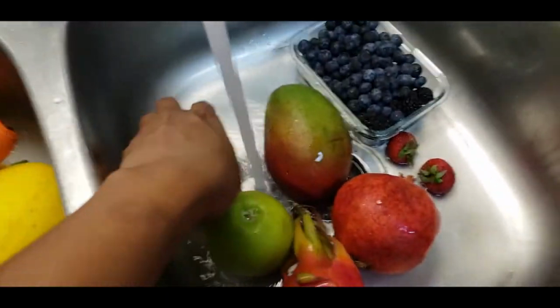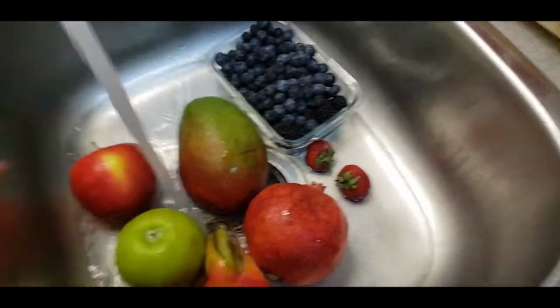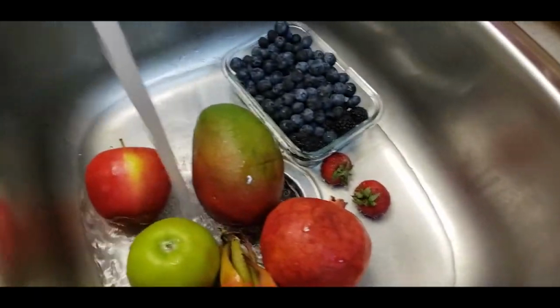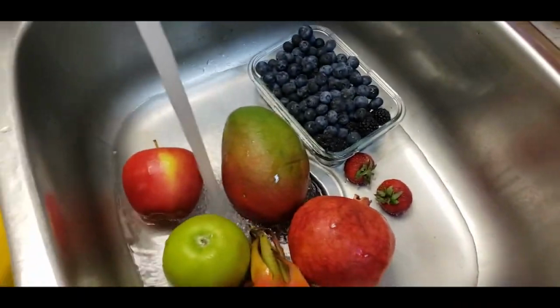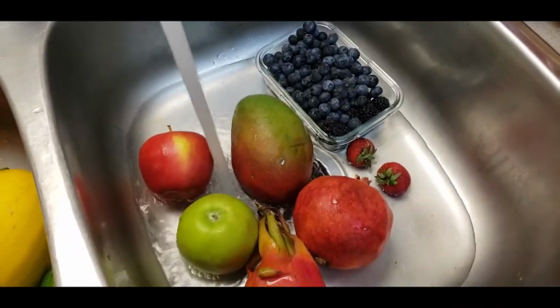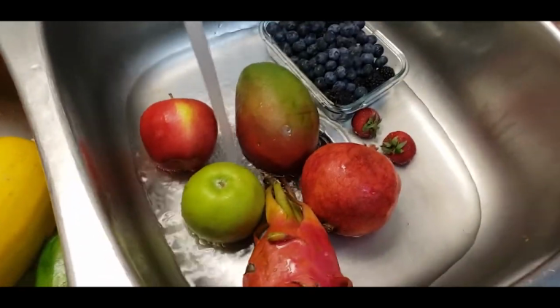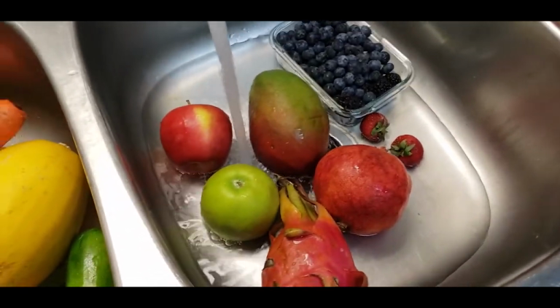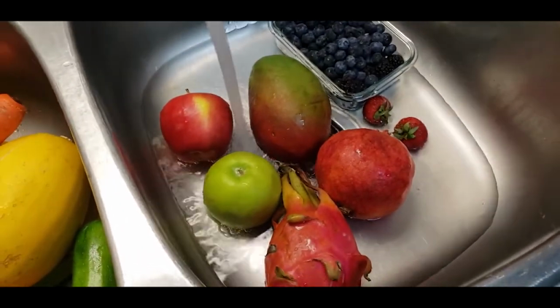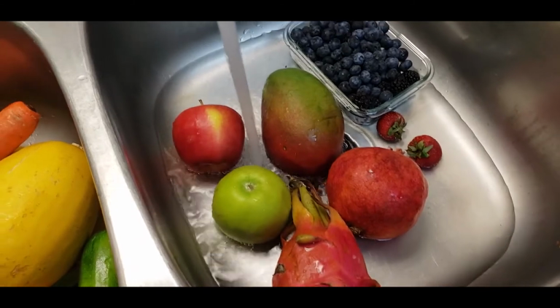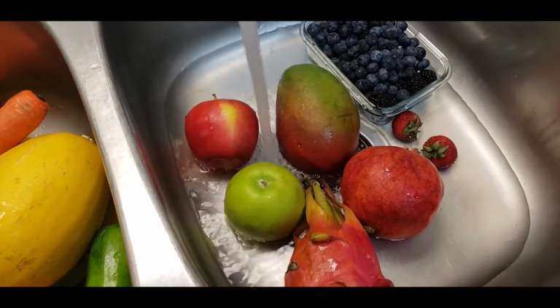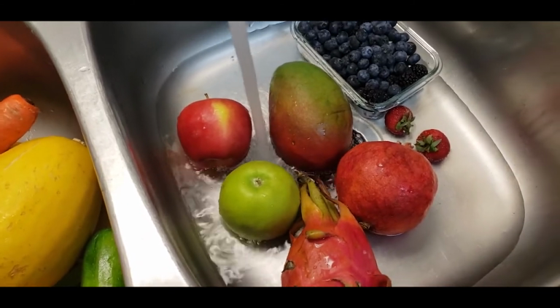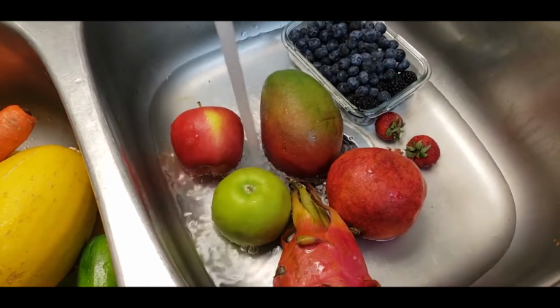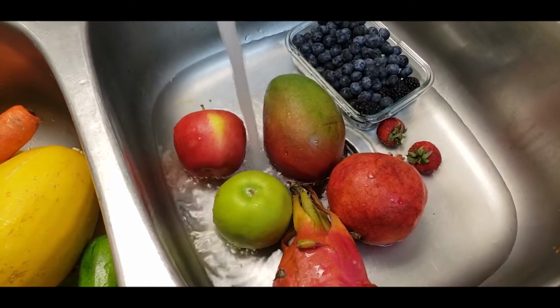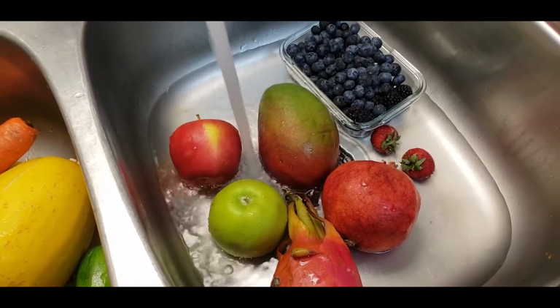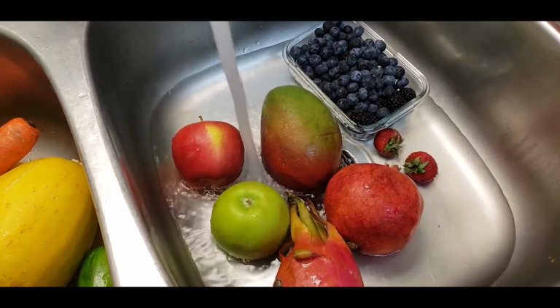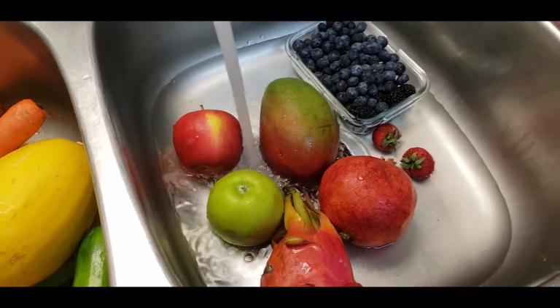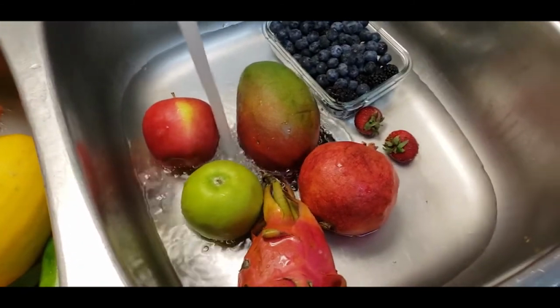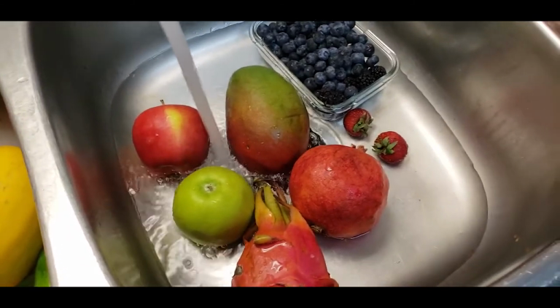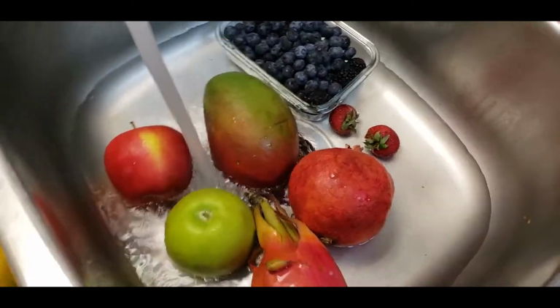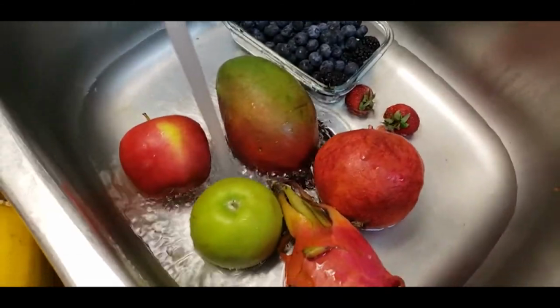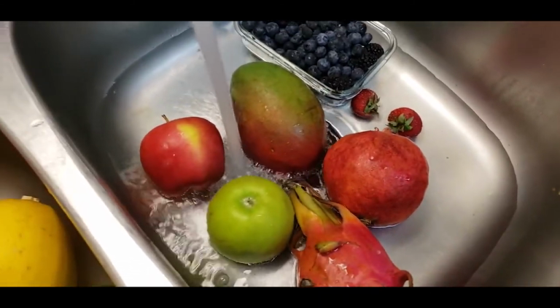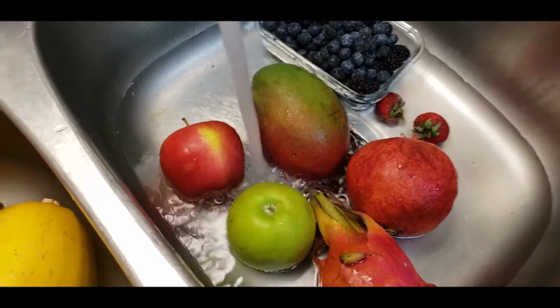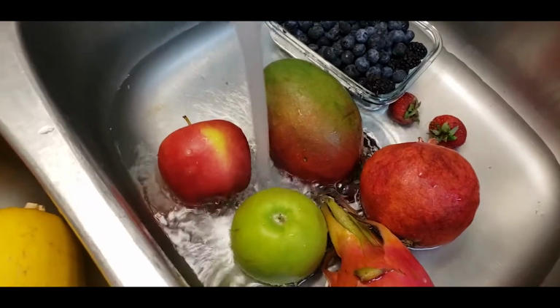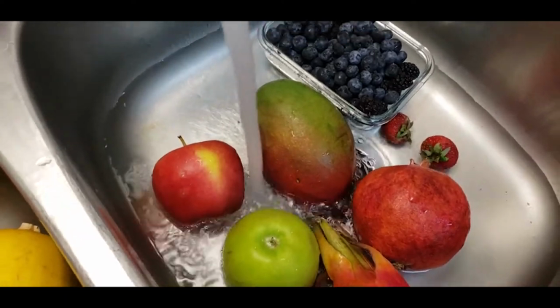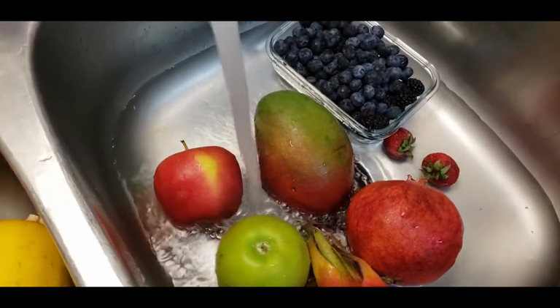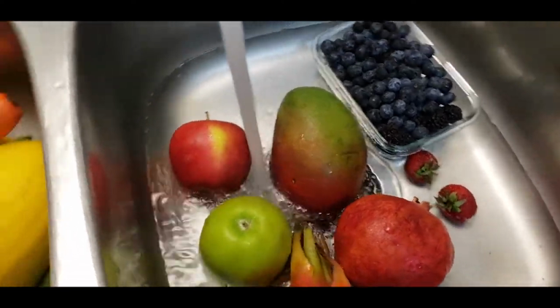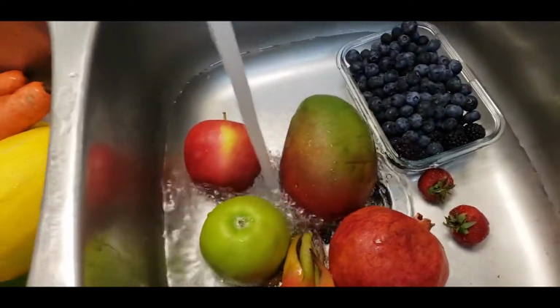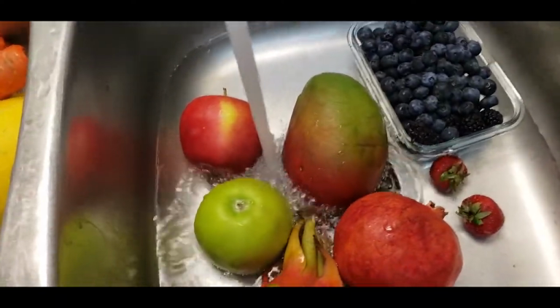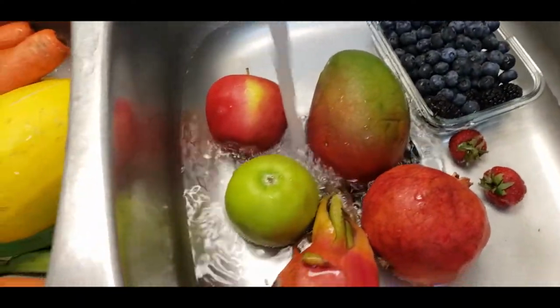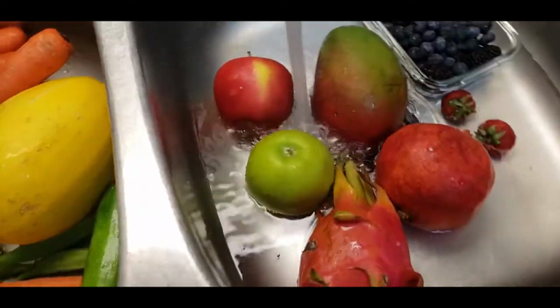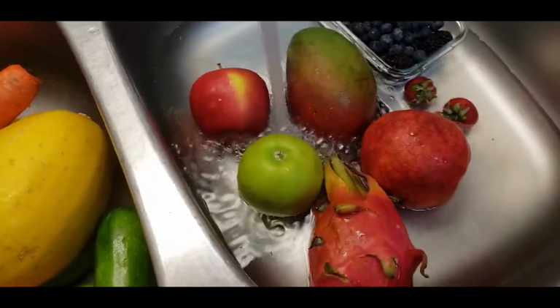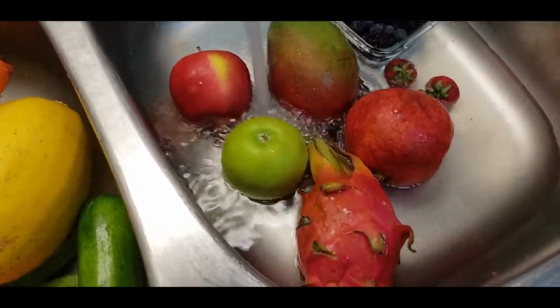I'm not a rinser anymore. Now I actually soak the produce before using it.